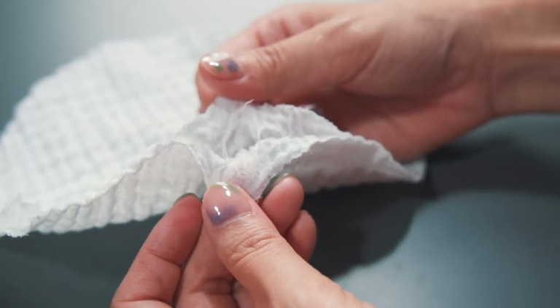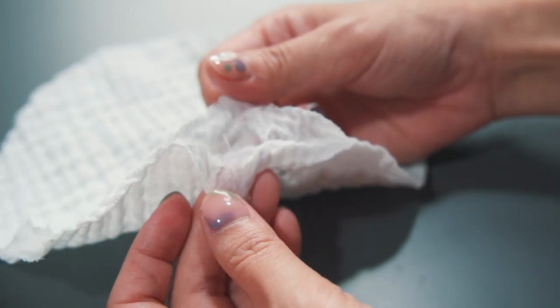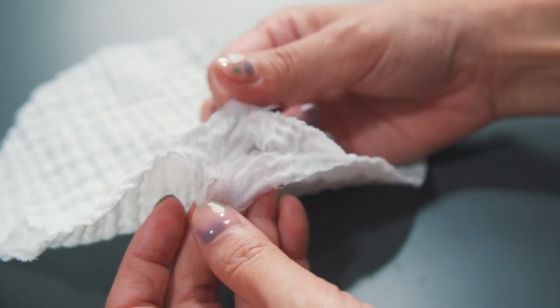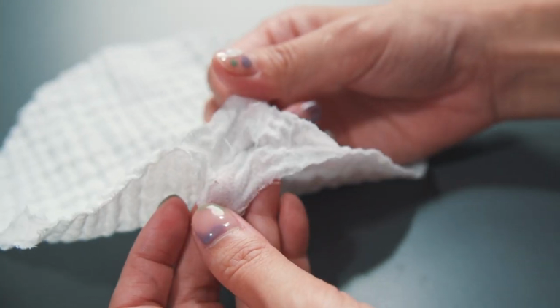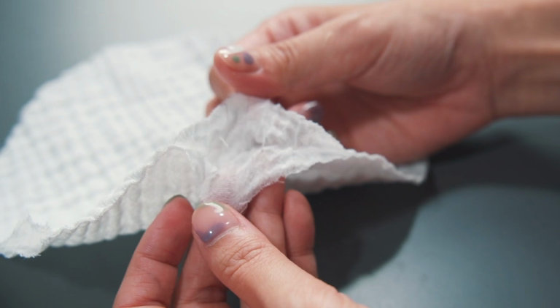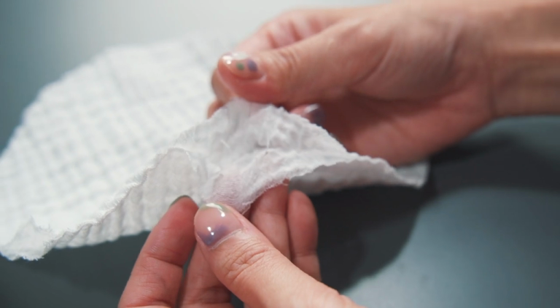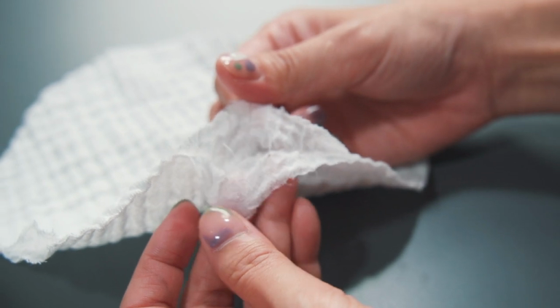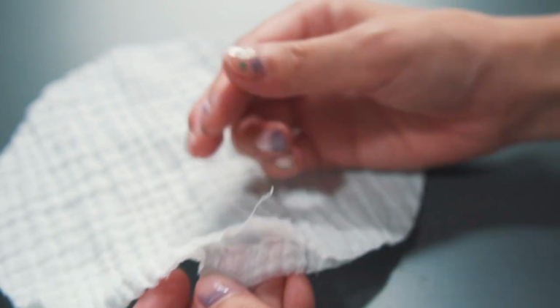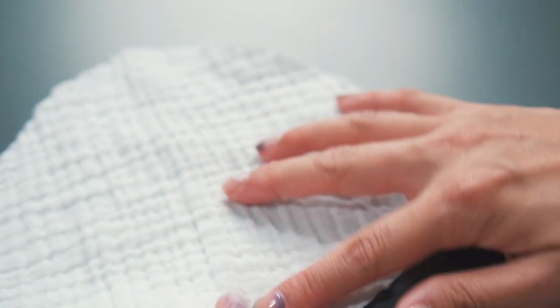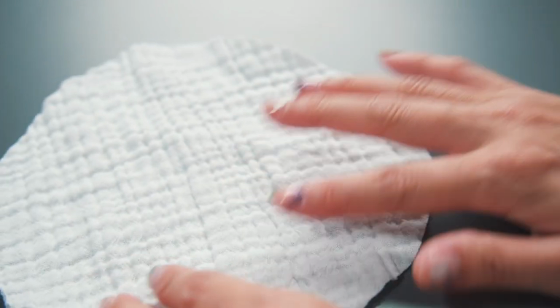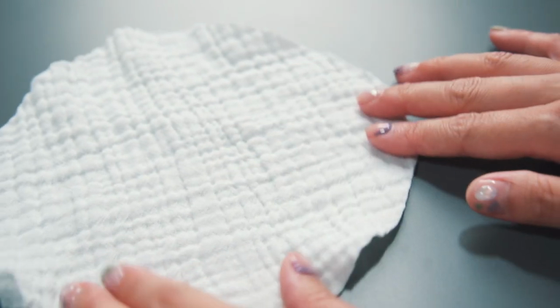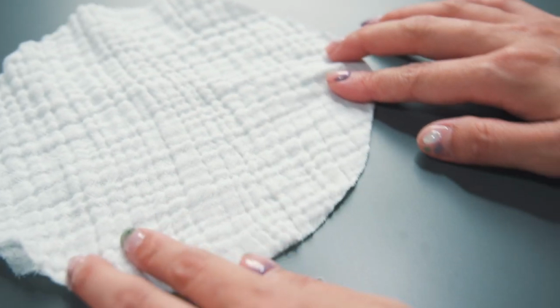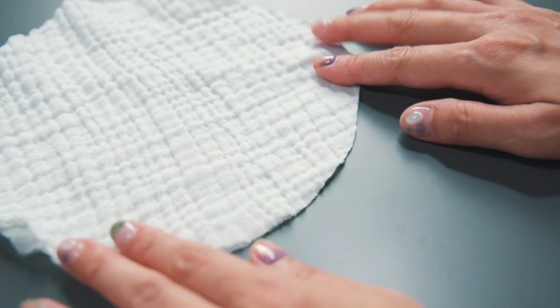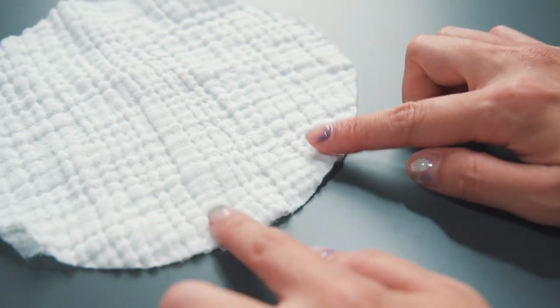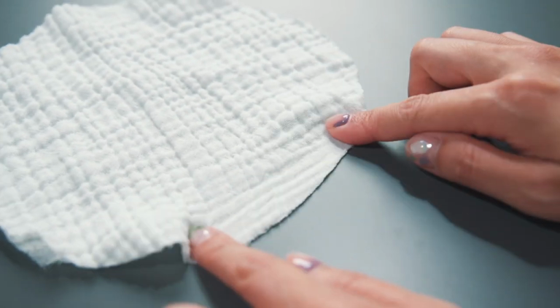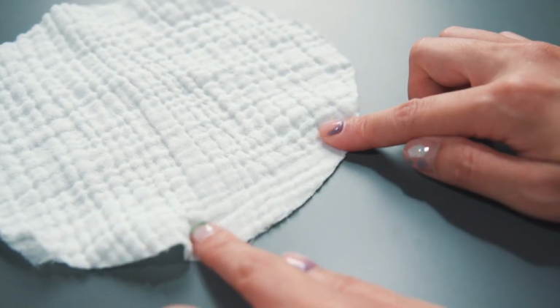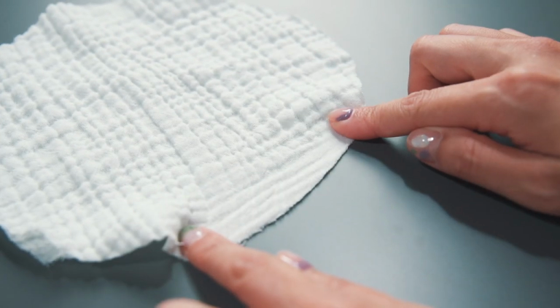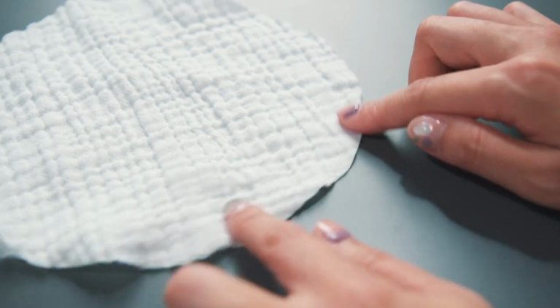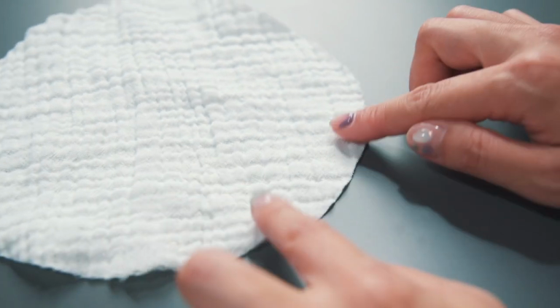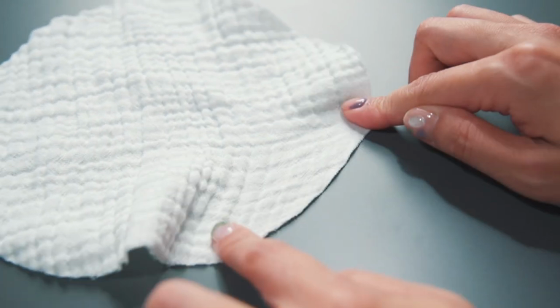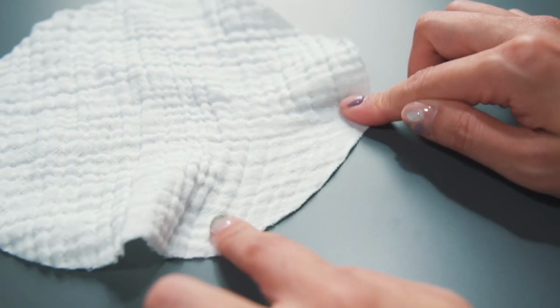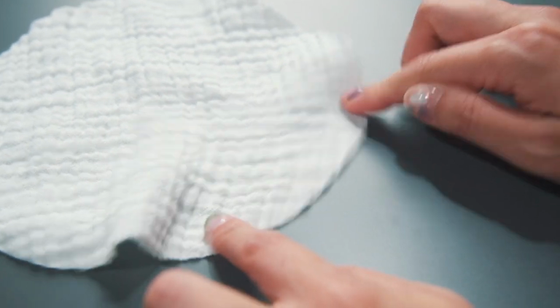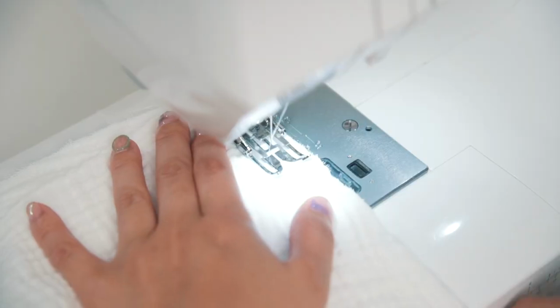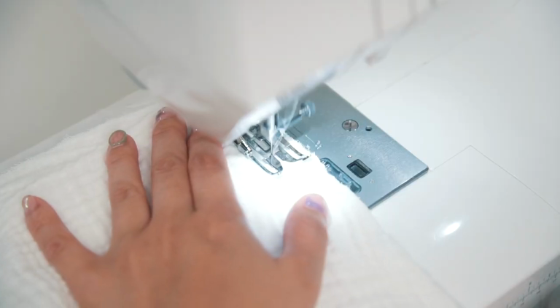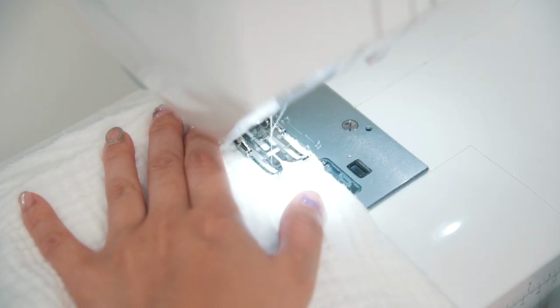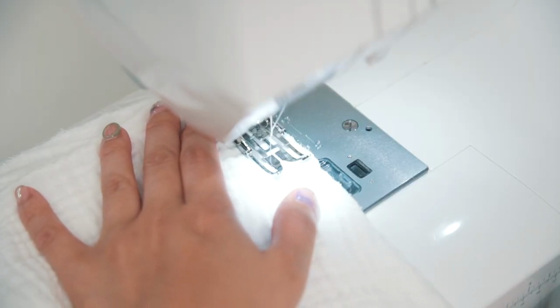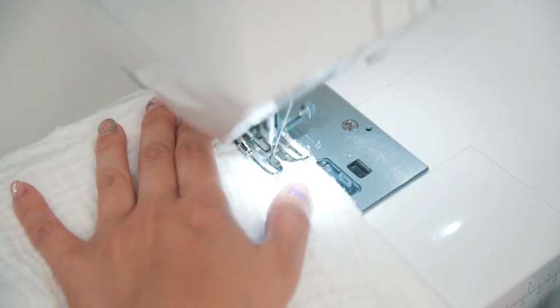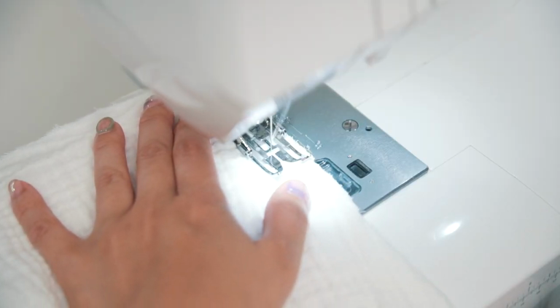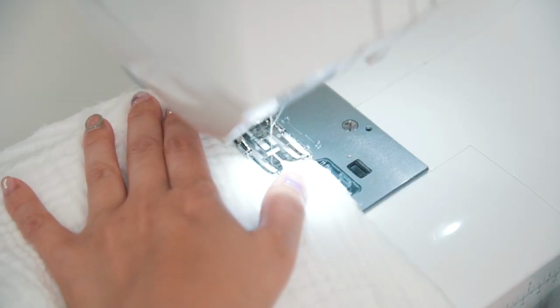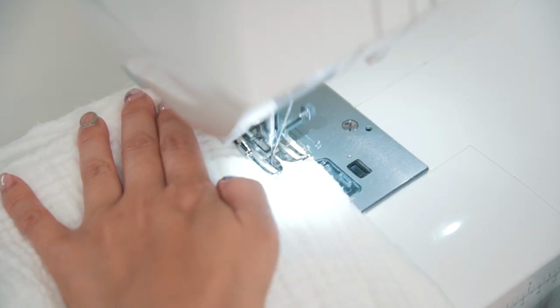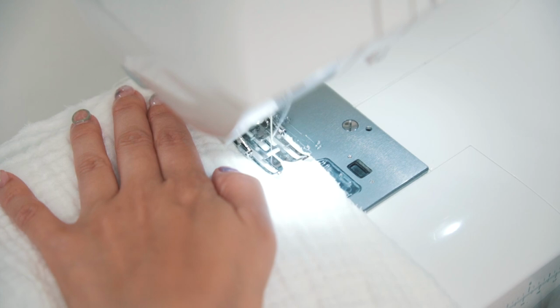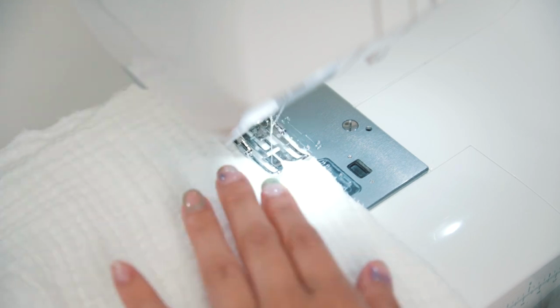I'm going to share my favorite tips for sewing with double gauze, focusing on how to avoid the dreaded fabric creep and prevent the fabric from stretching out. I will list all the common options for you to use.